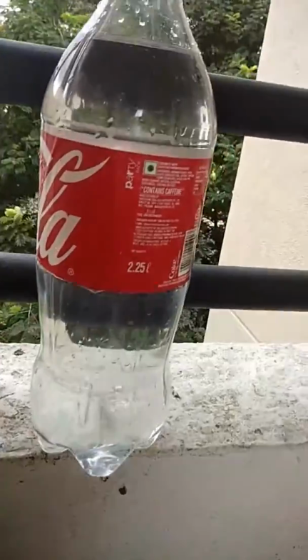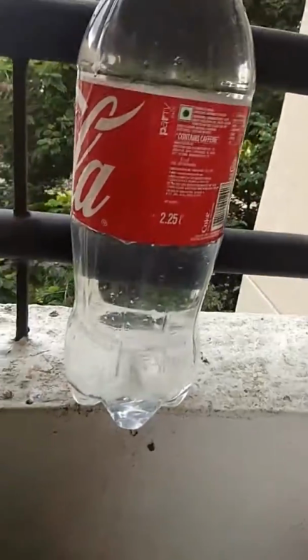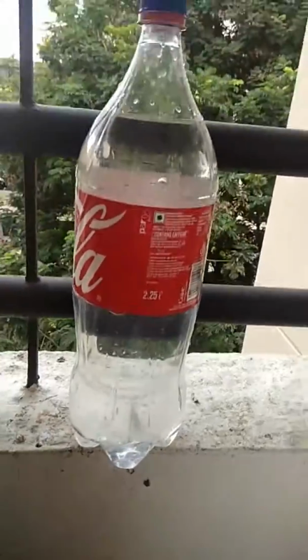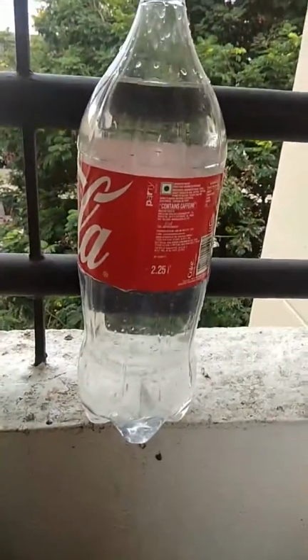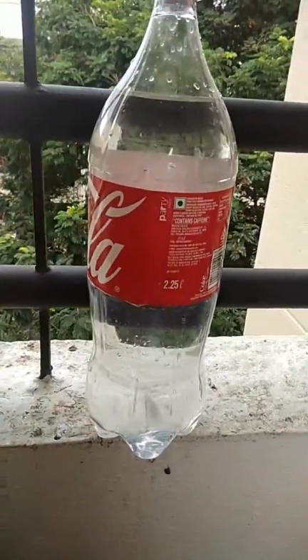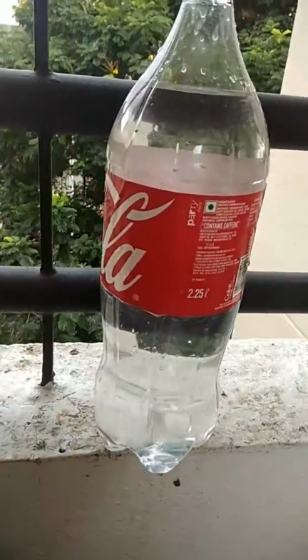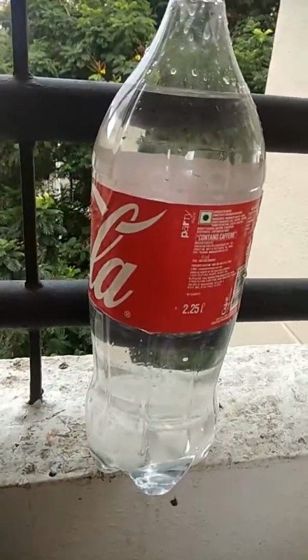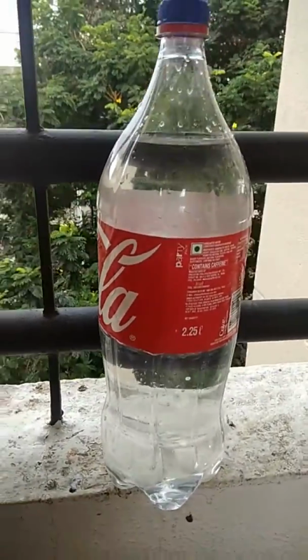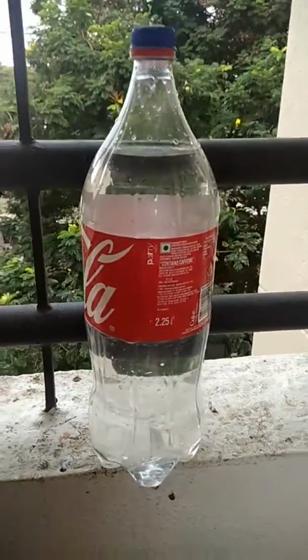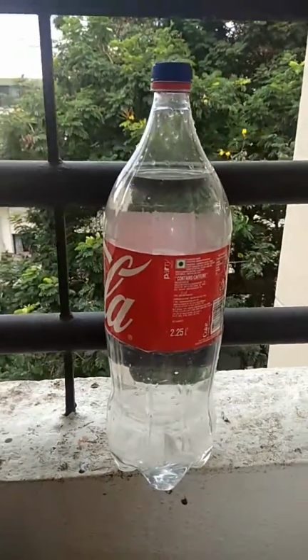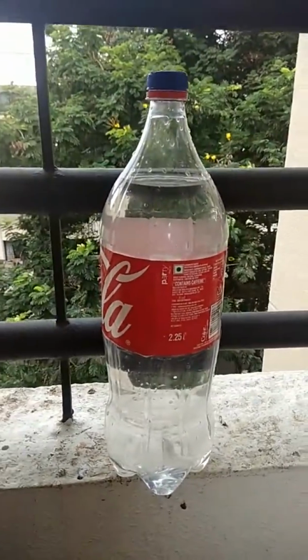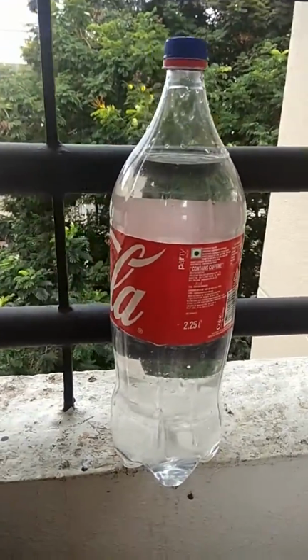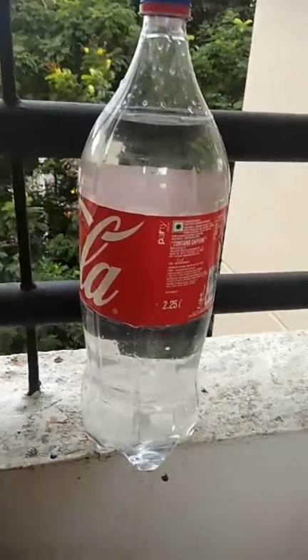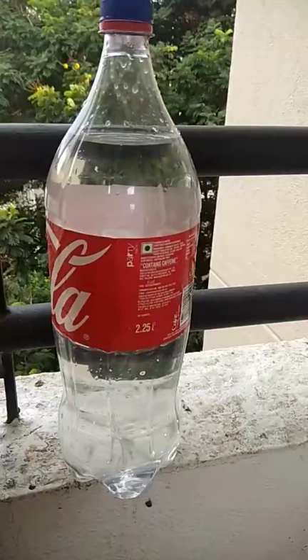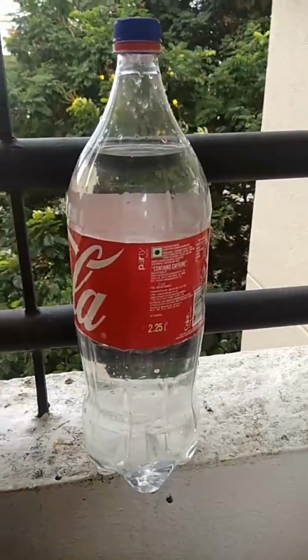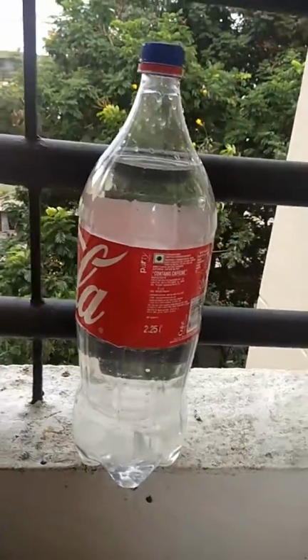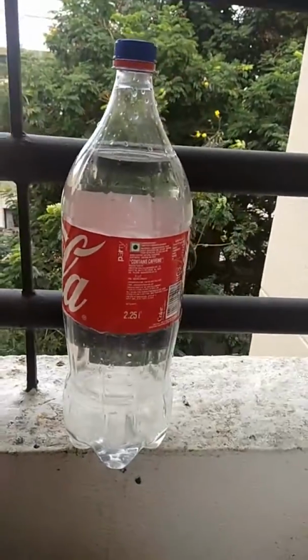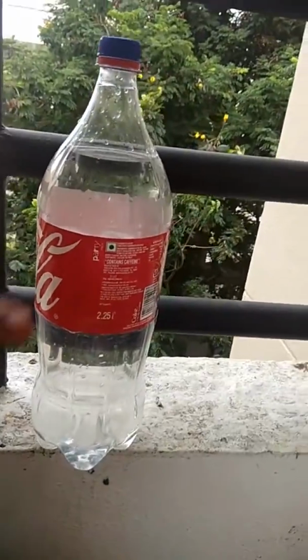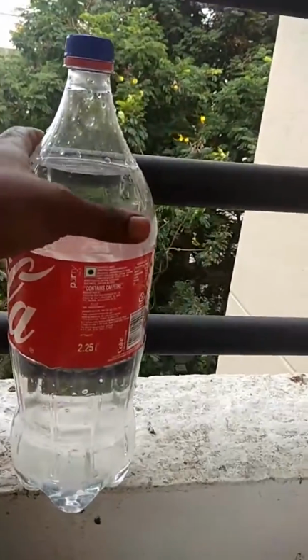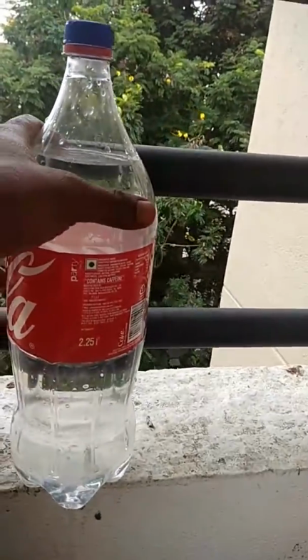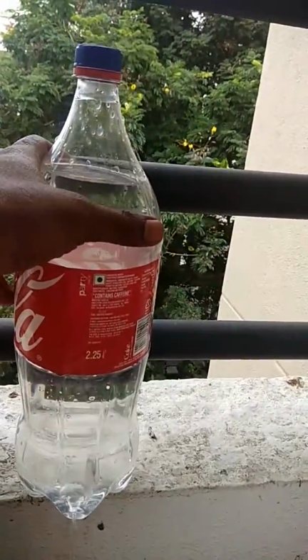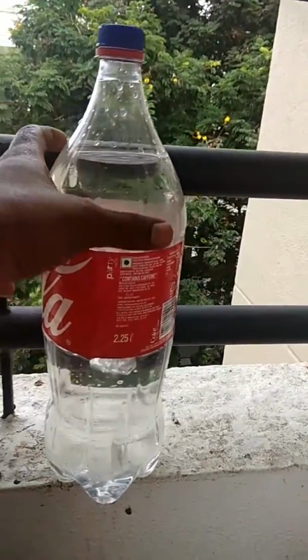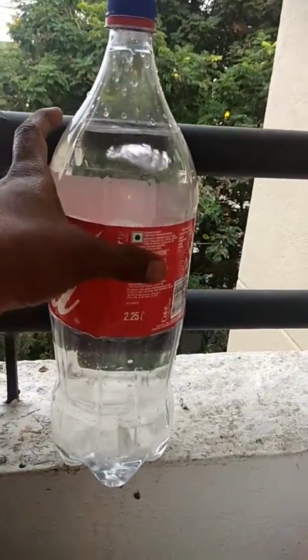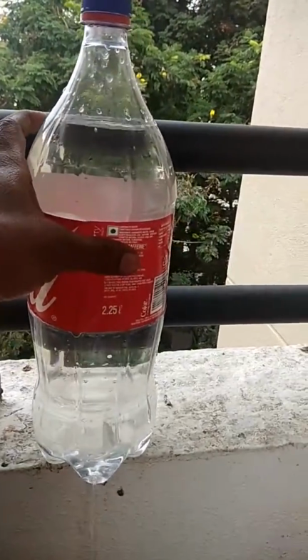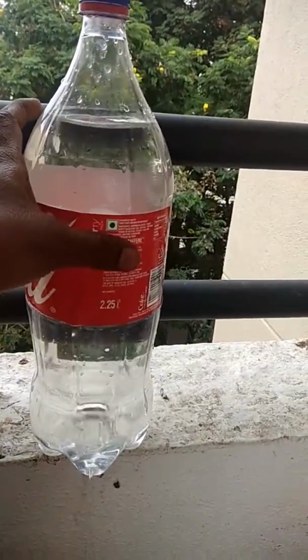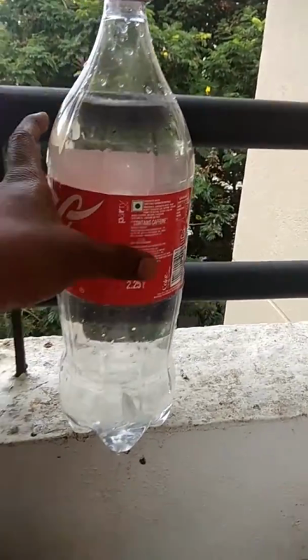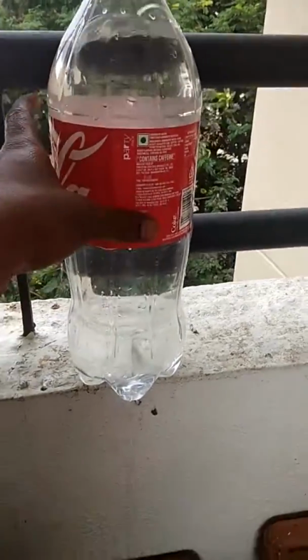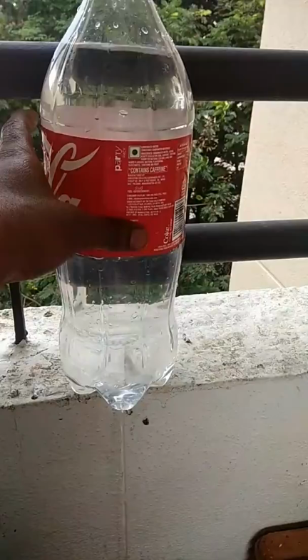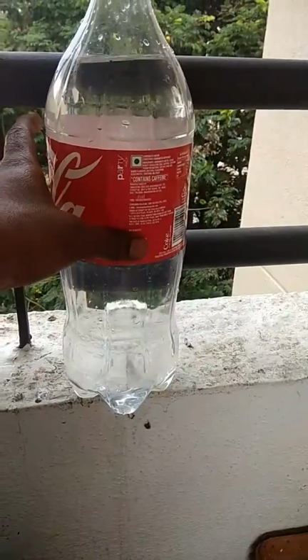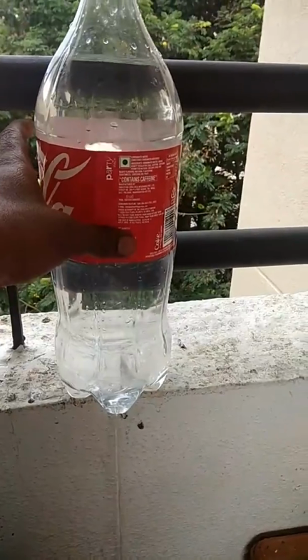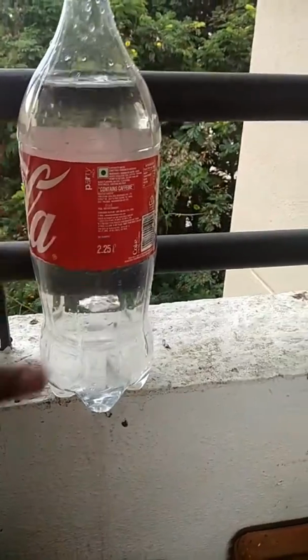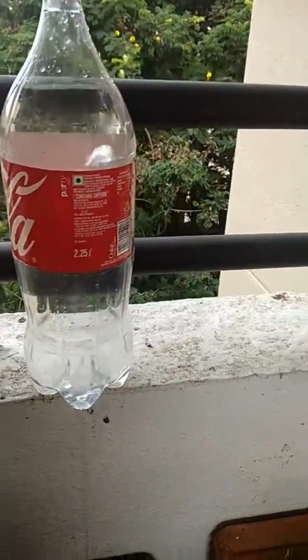Don't think that you can fill the bottle with the hole and put it in a bag without leaking. If you pressurize from the top, even light pressure or movement will make water flow.